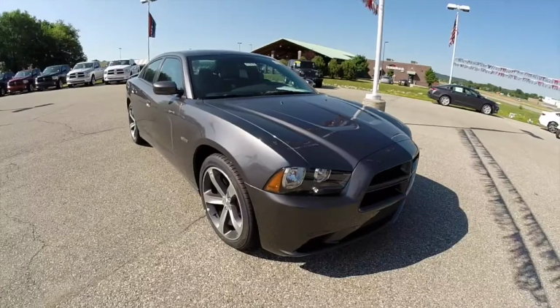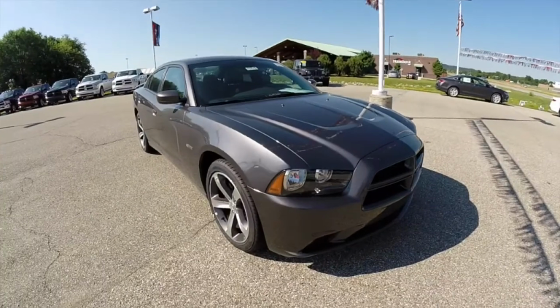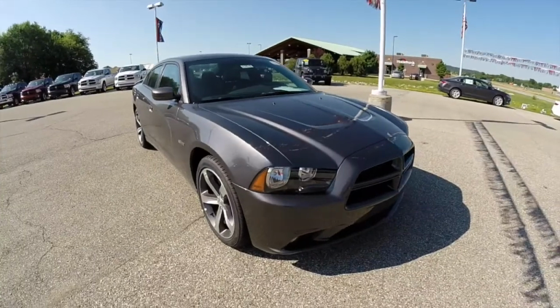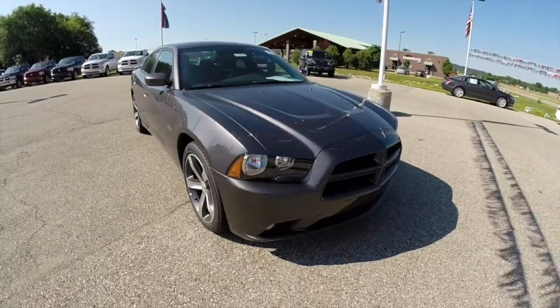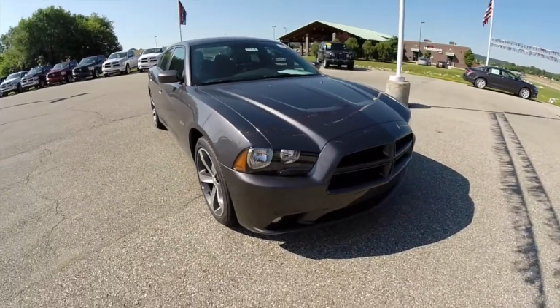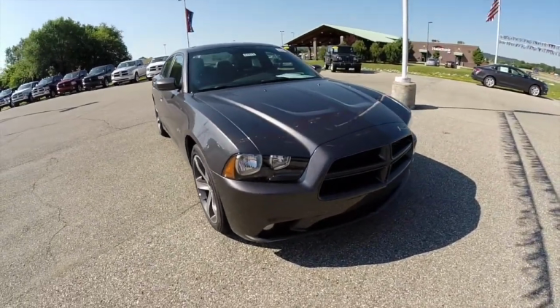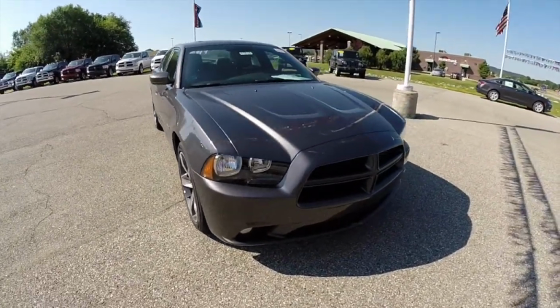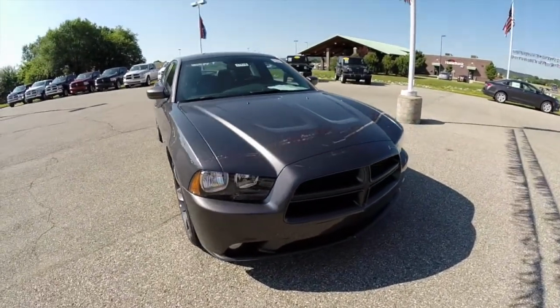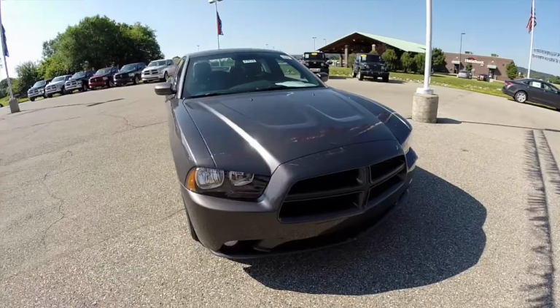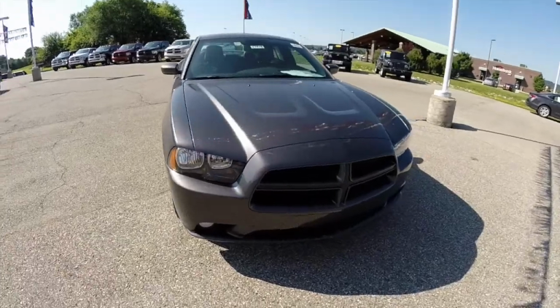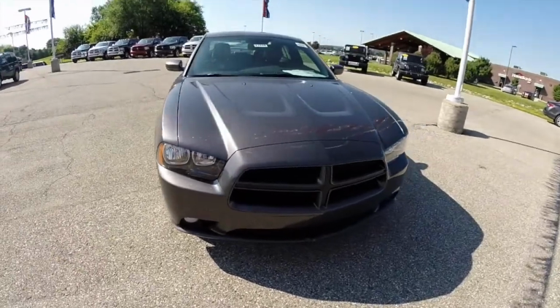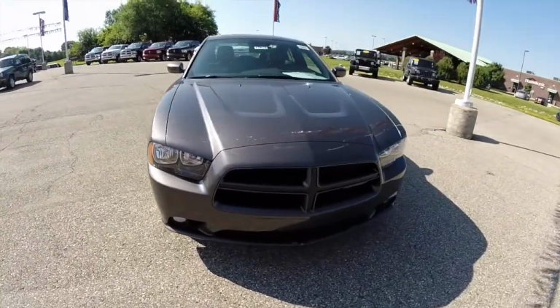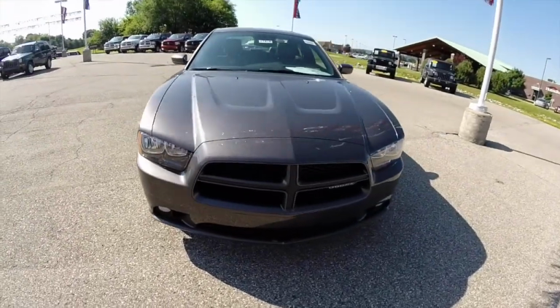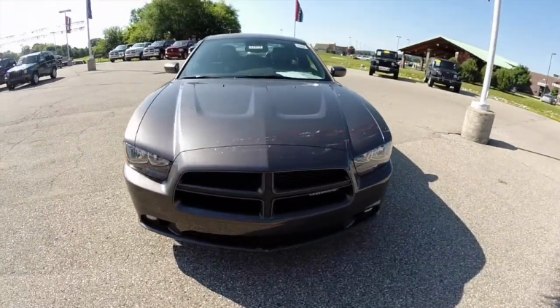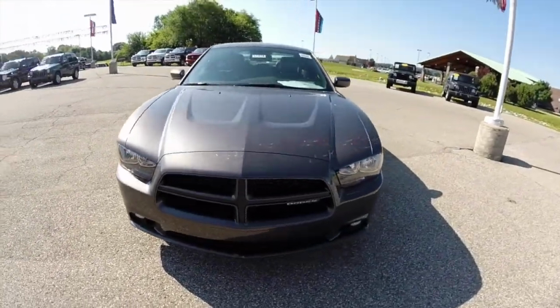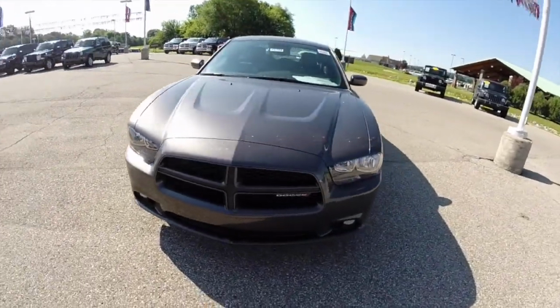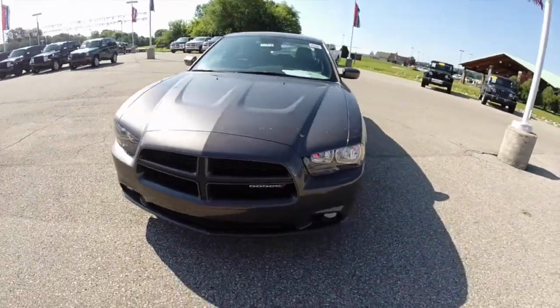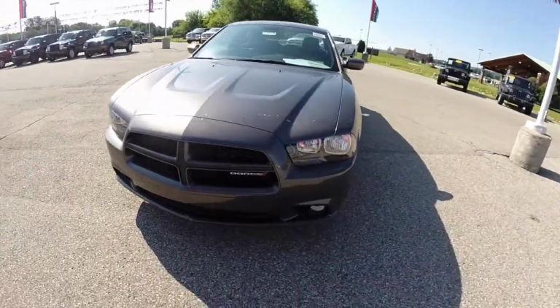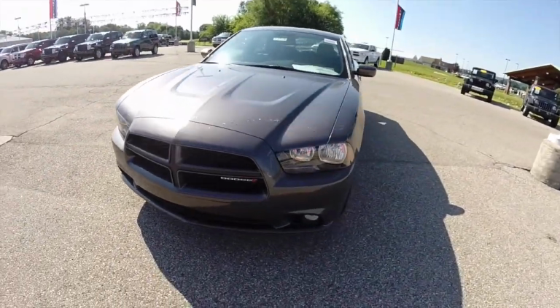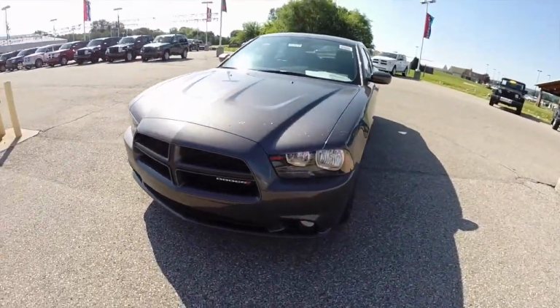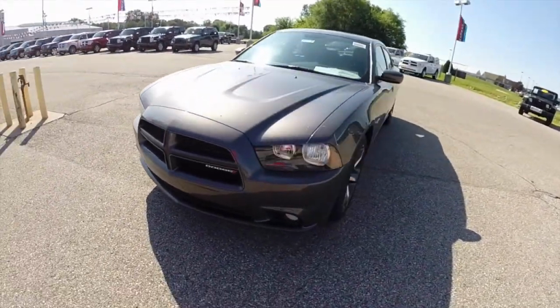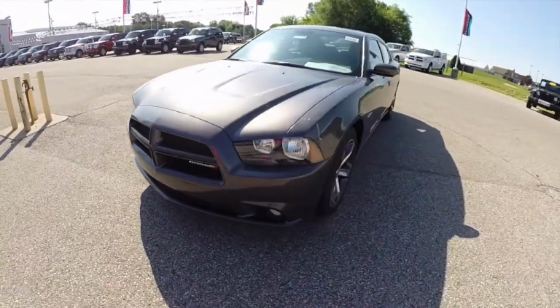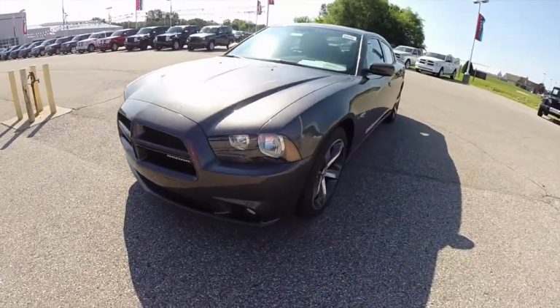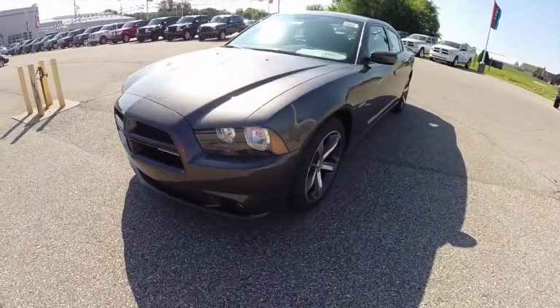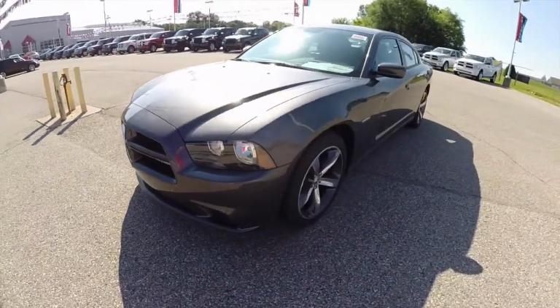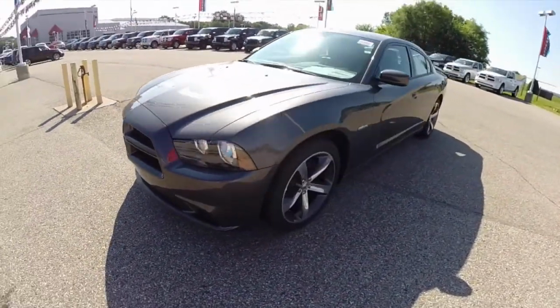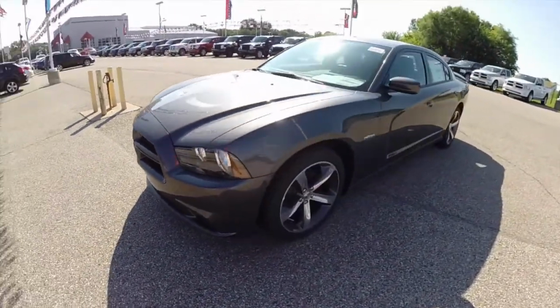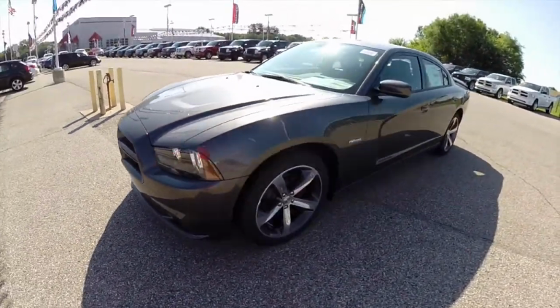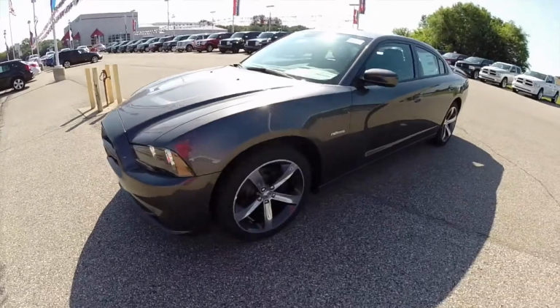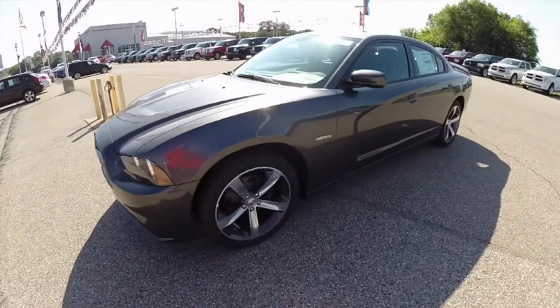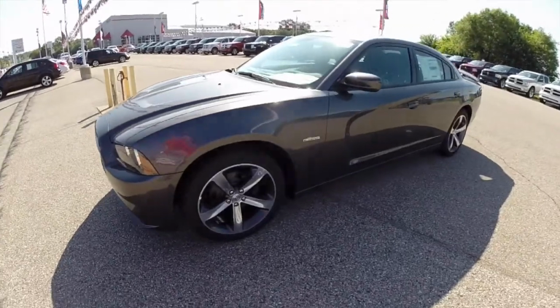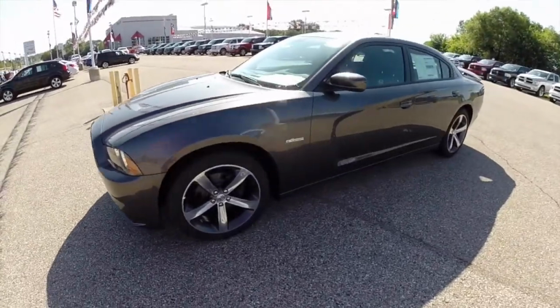Hello everyone. Today we're going to take a quick walk-around look at this 2014 Dodge Charger 100th Anniversary Edition.